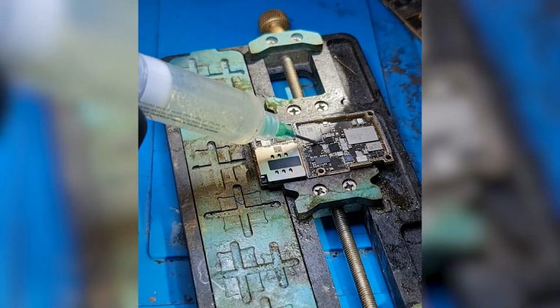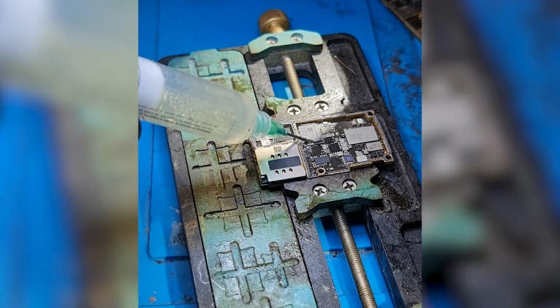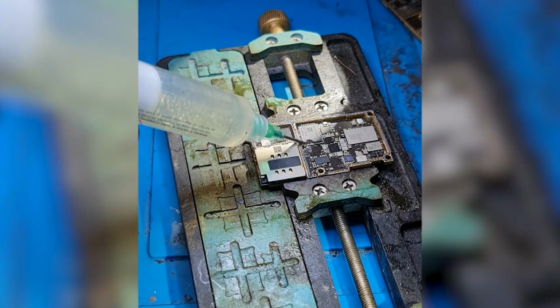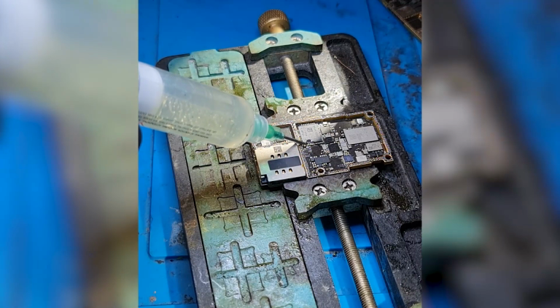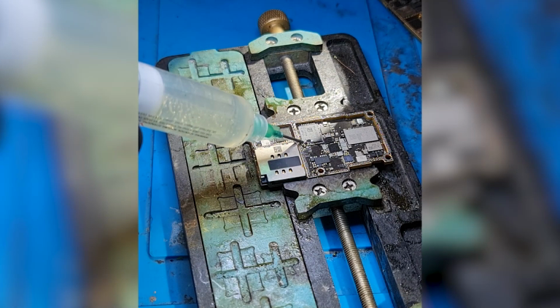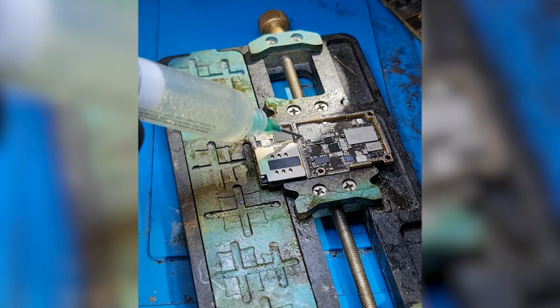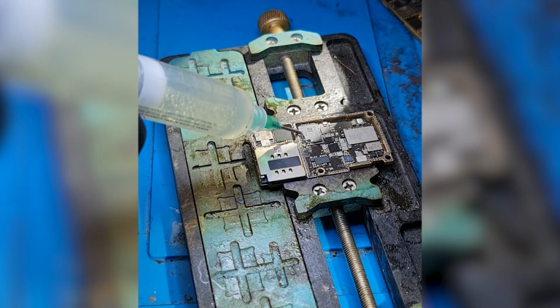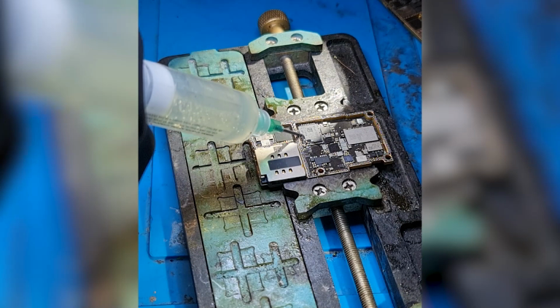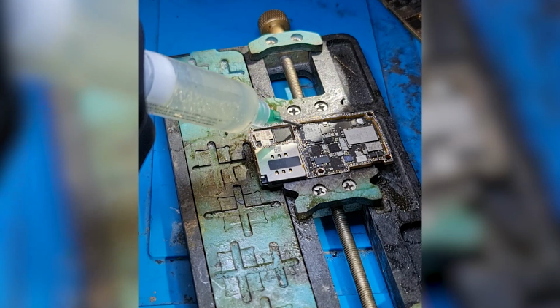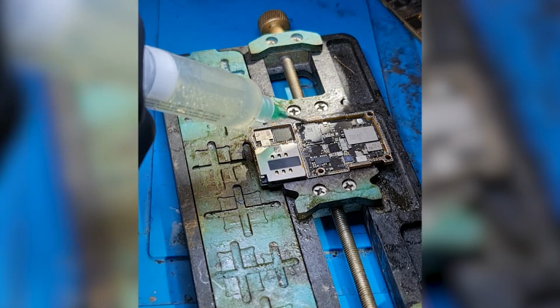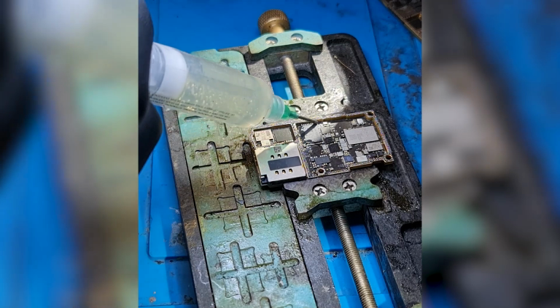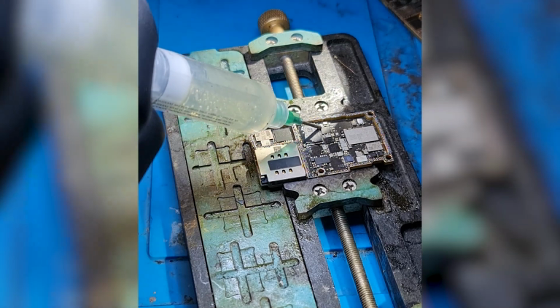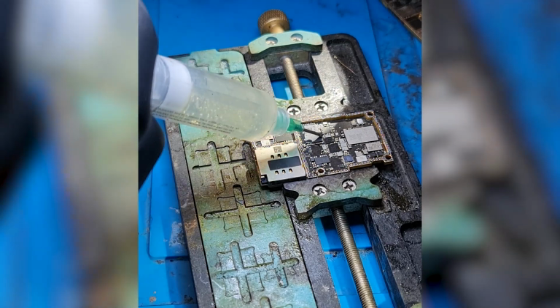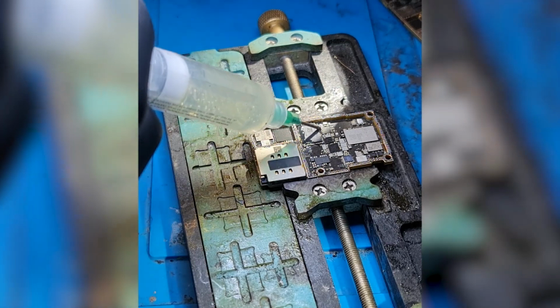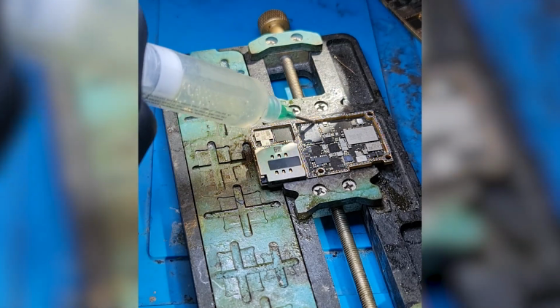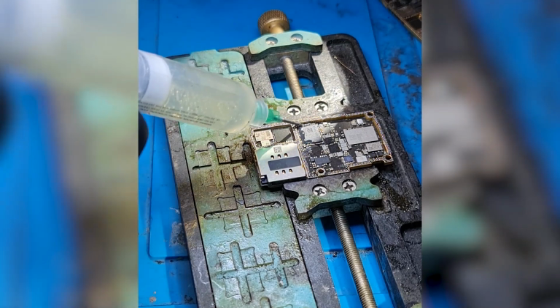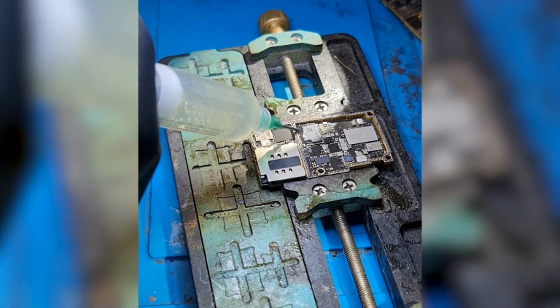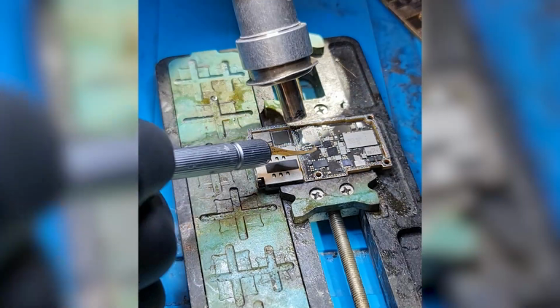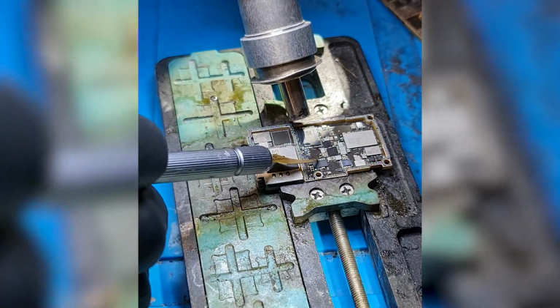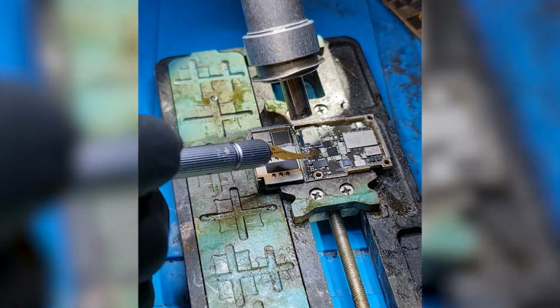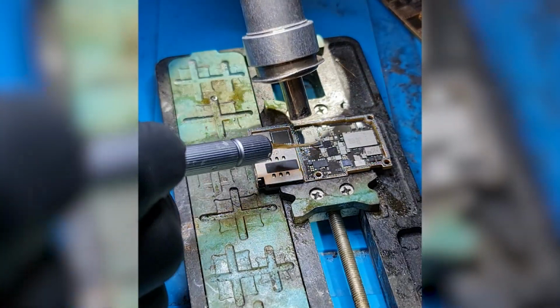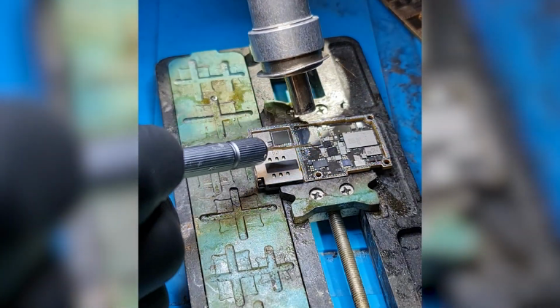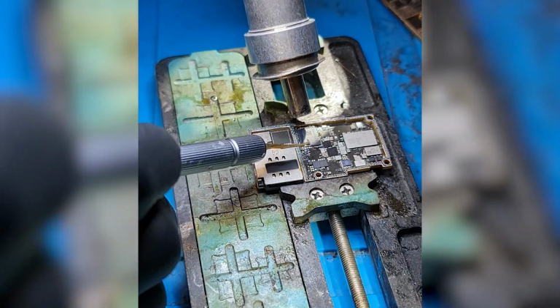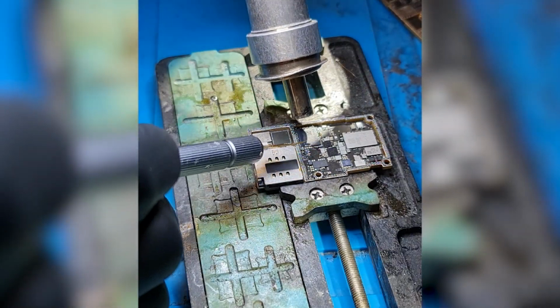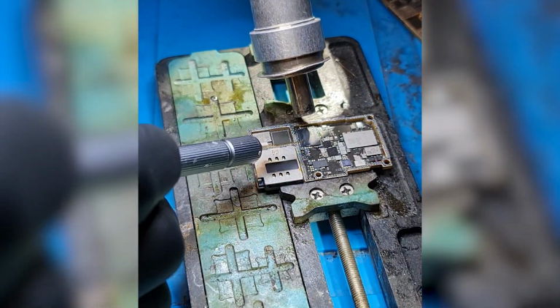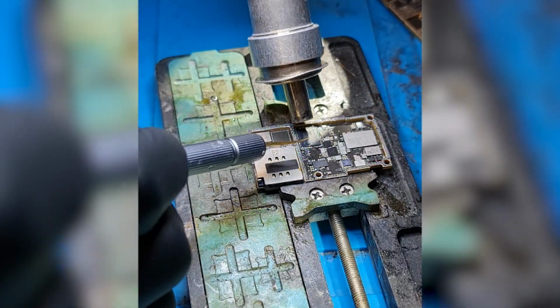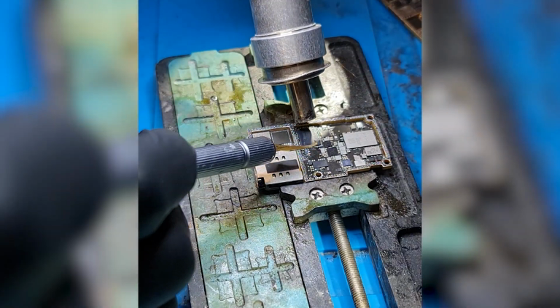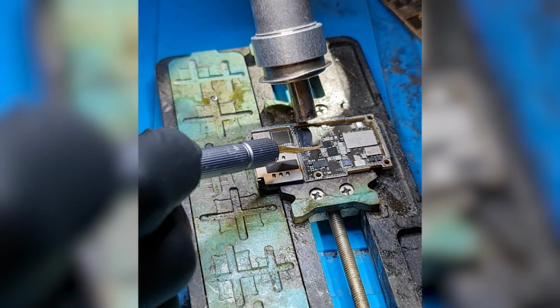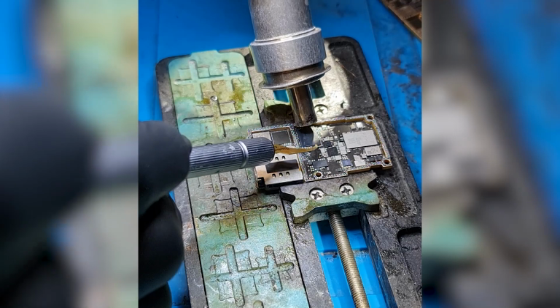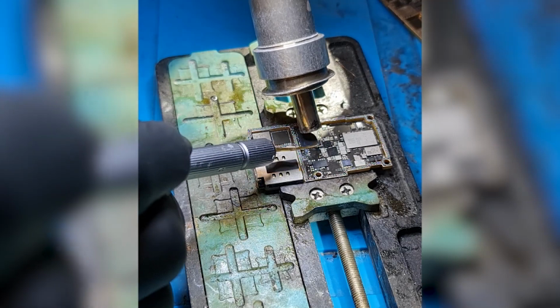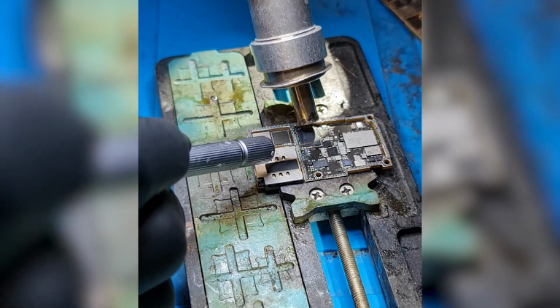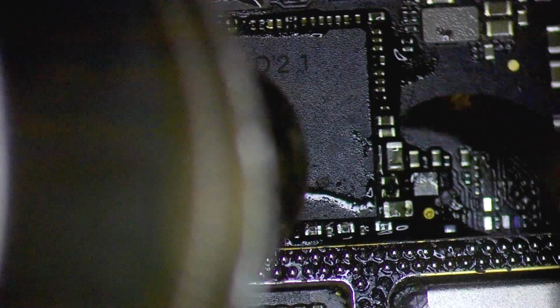After I have removed the underfill, we can proceed to apply some flux and then use the heat gun at 380 degrees Celsius to desolder the baseband CPU.